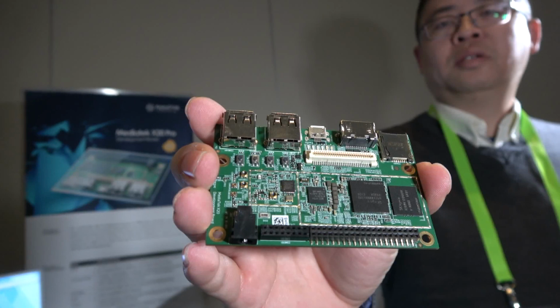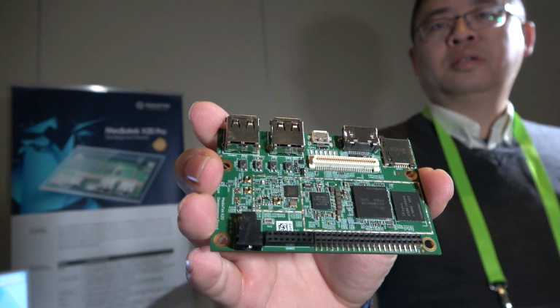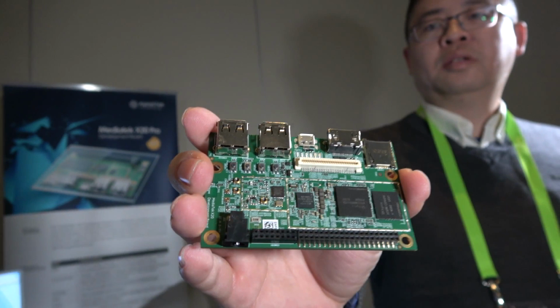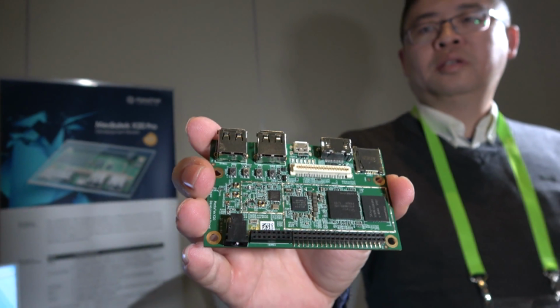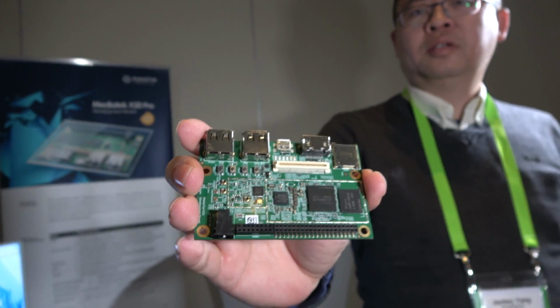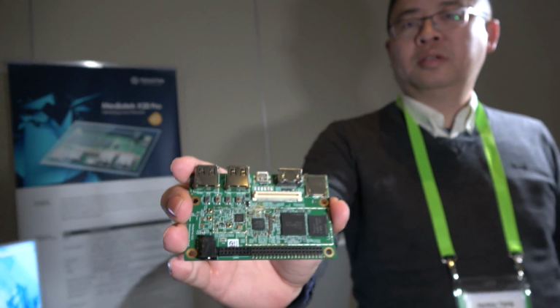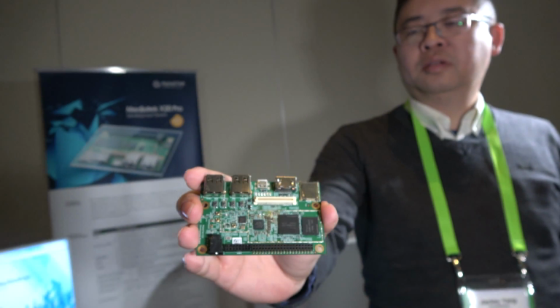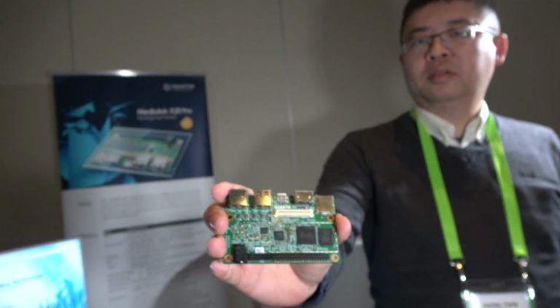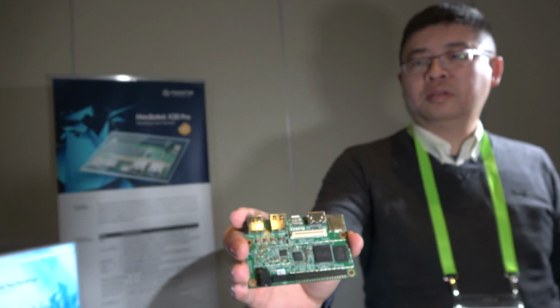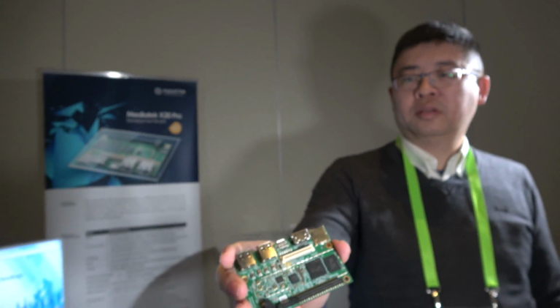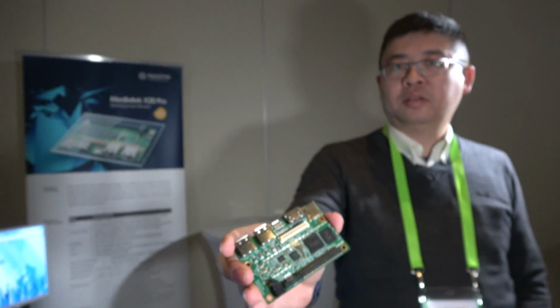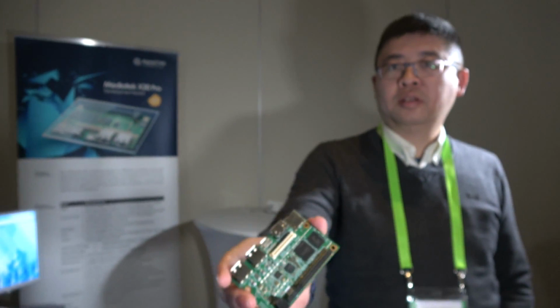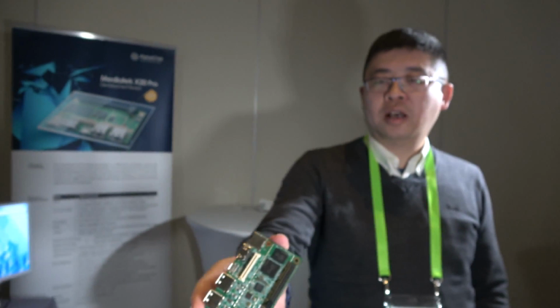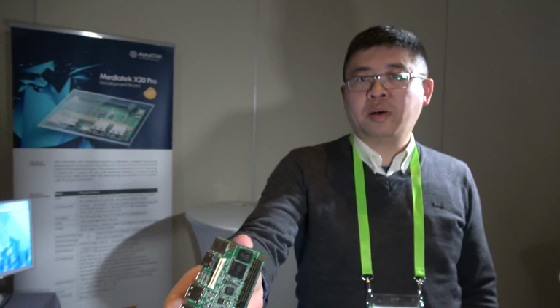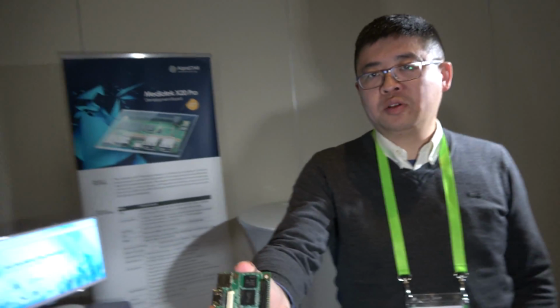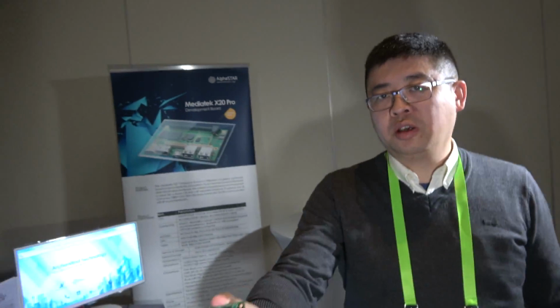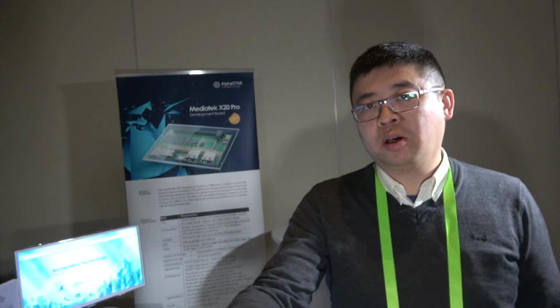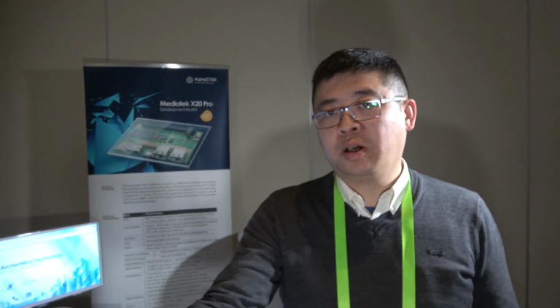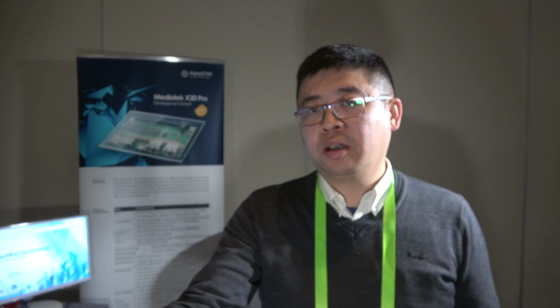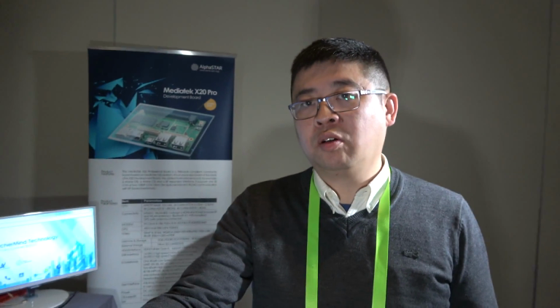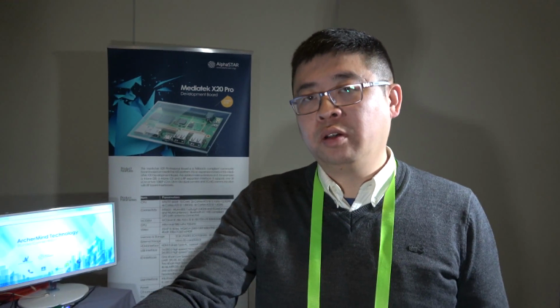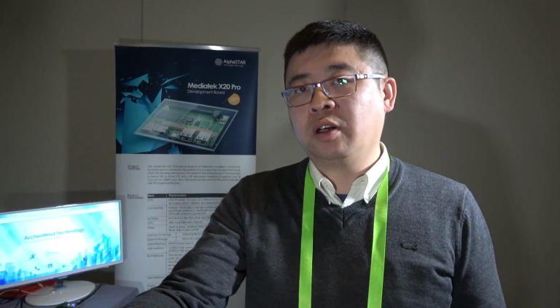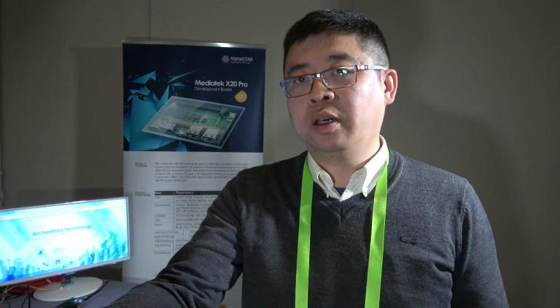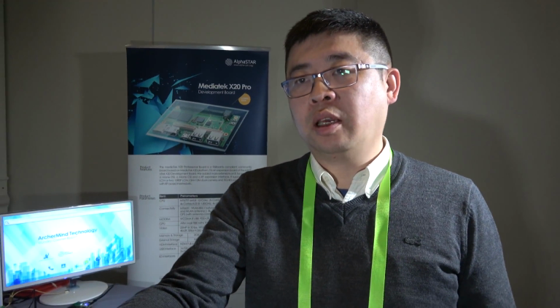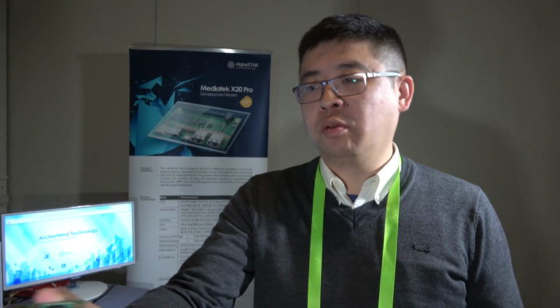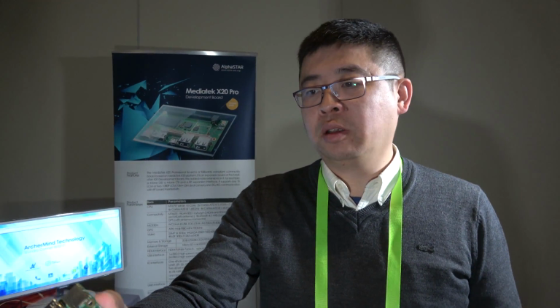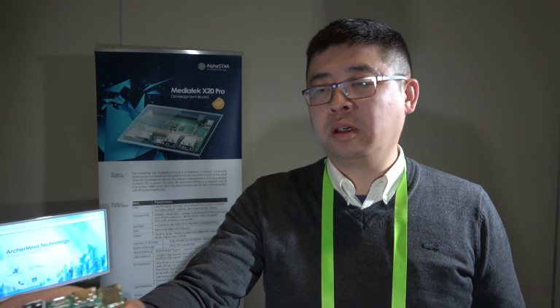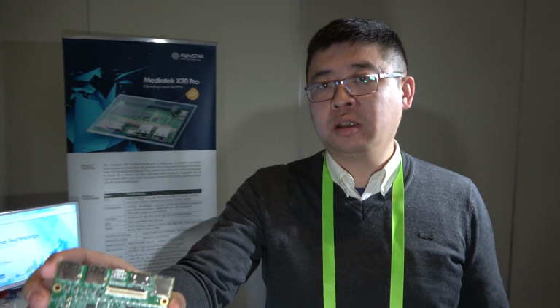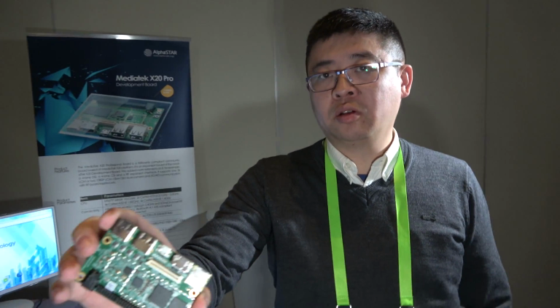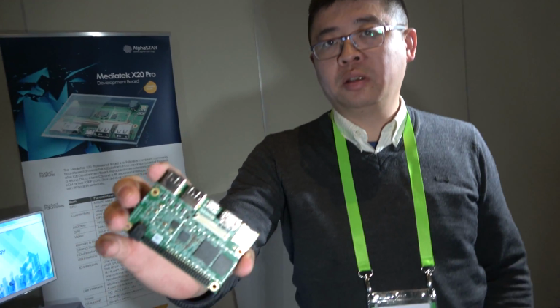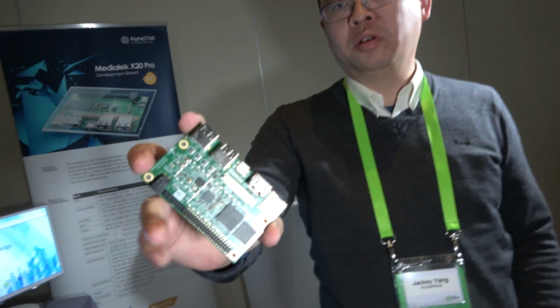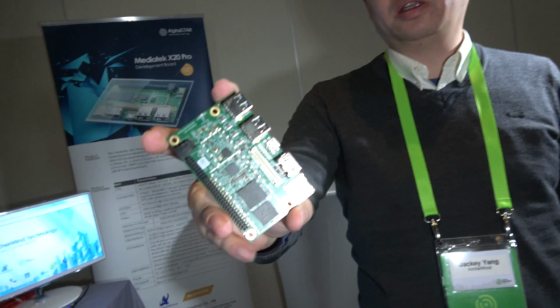ArcherMind here at Linaro Connect in Budapest. My name is Jackie from ArcherMind. I'm a co-founder of ArcherMind, and I'm running the international business unit right now.